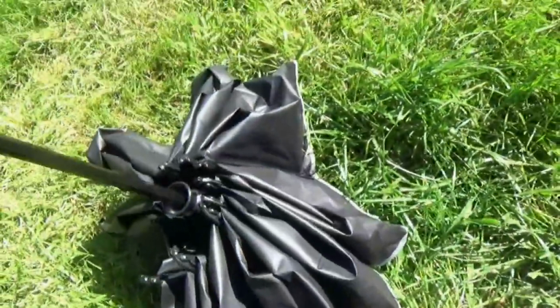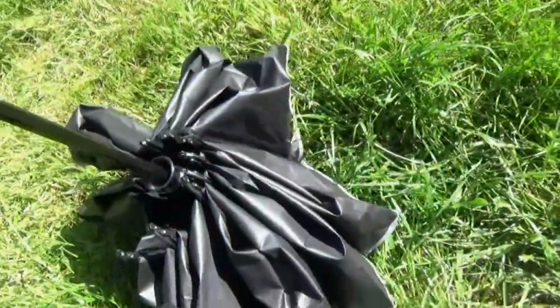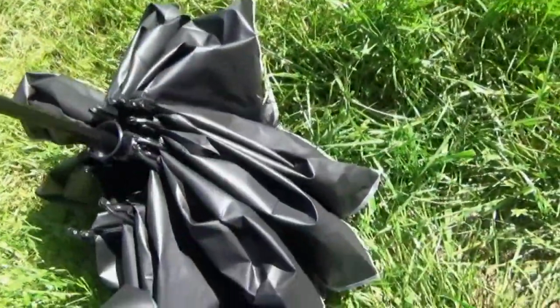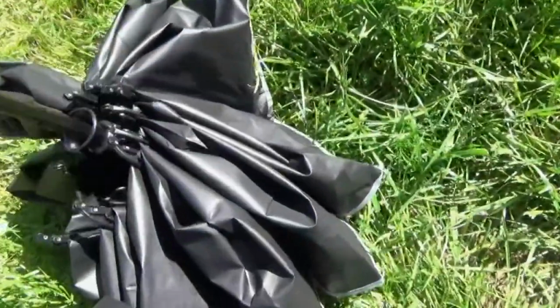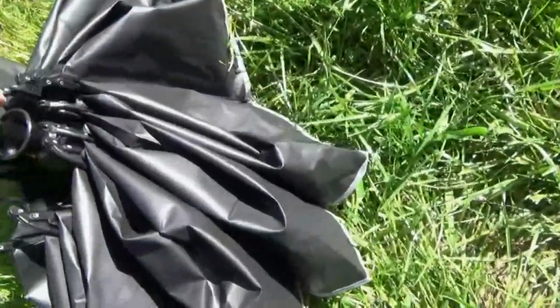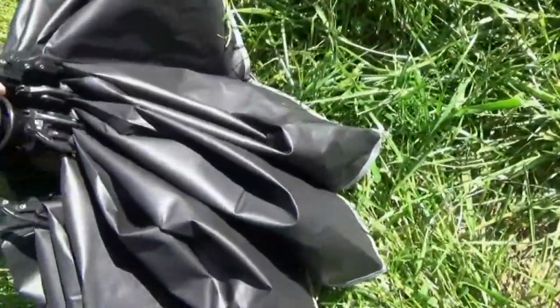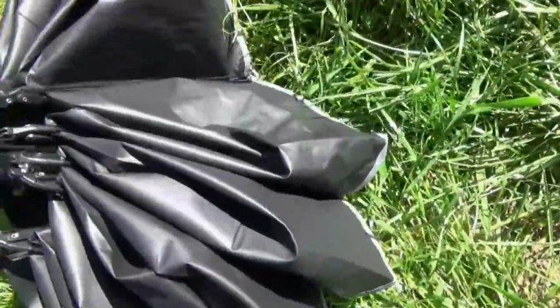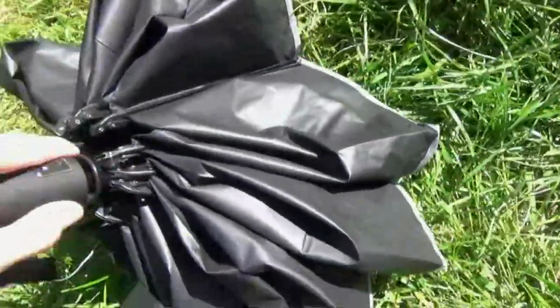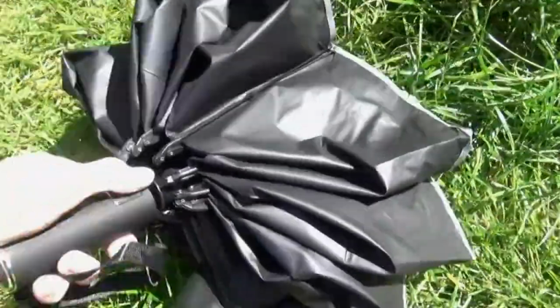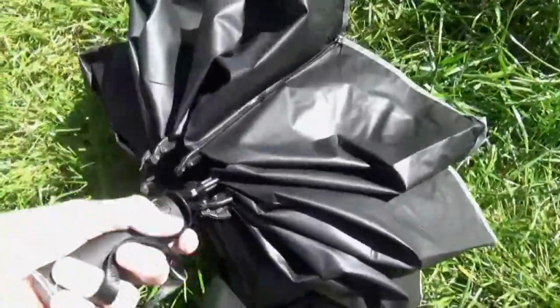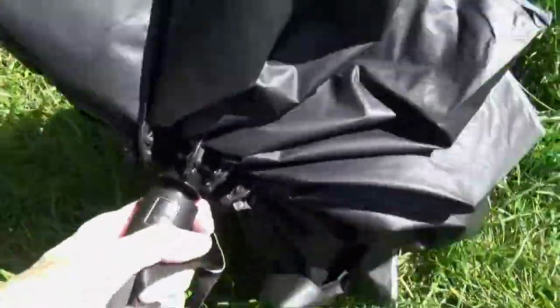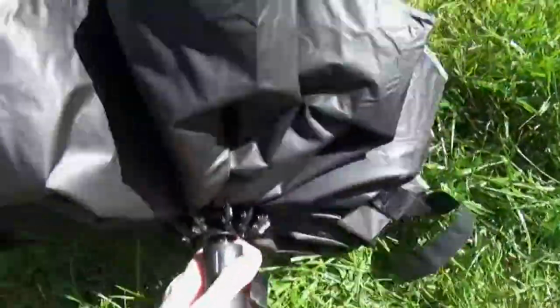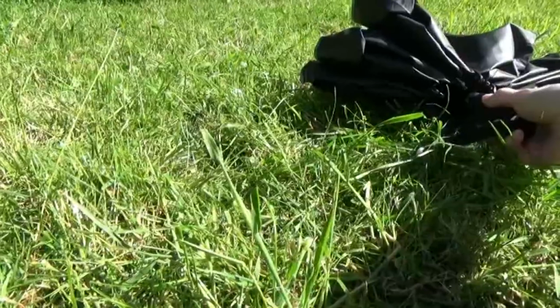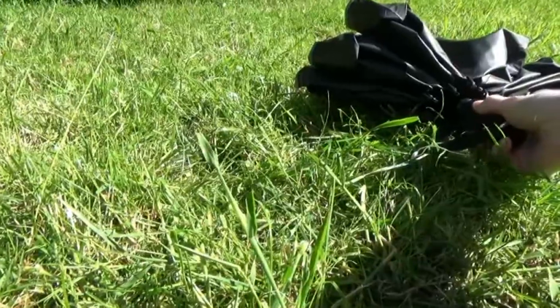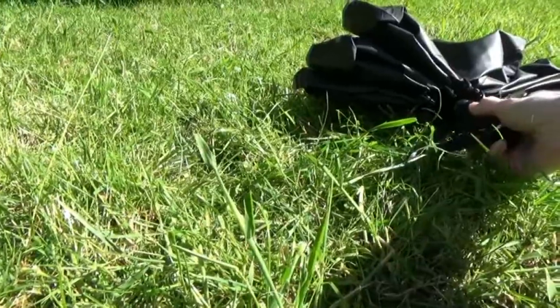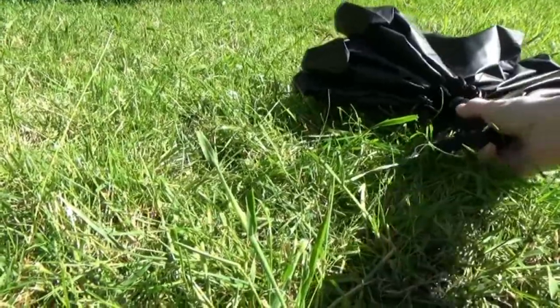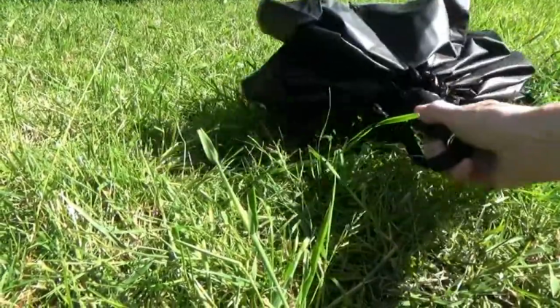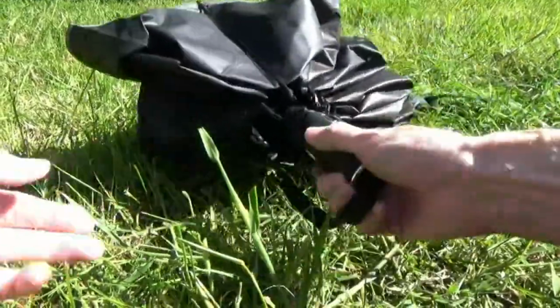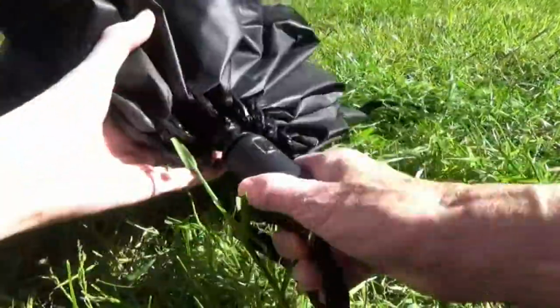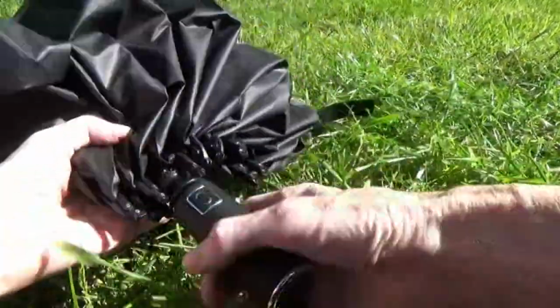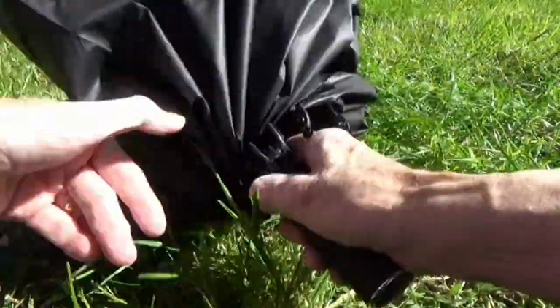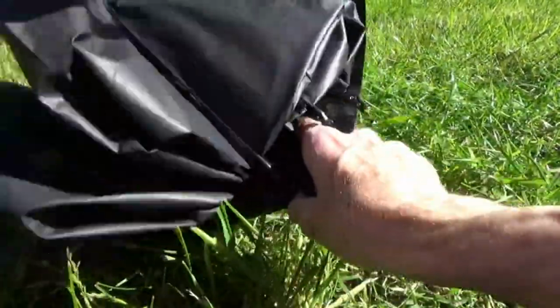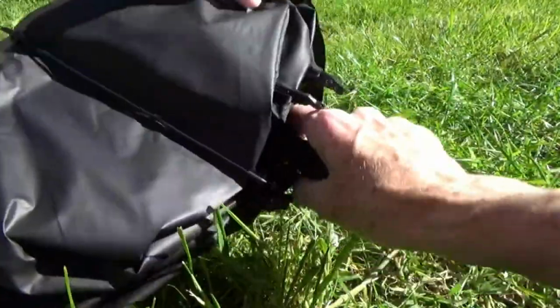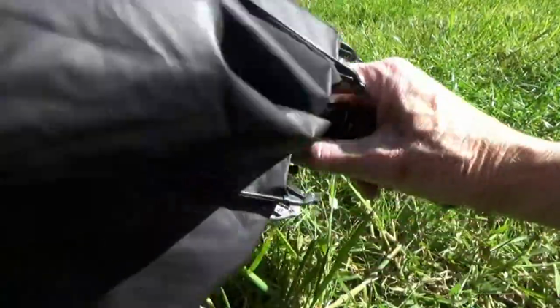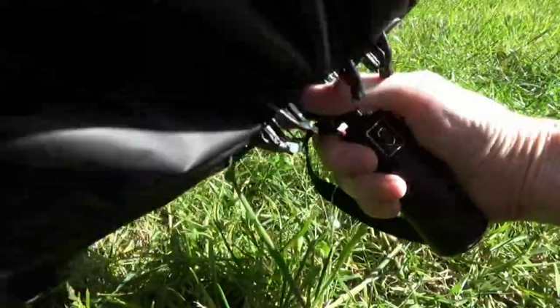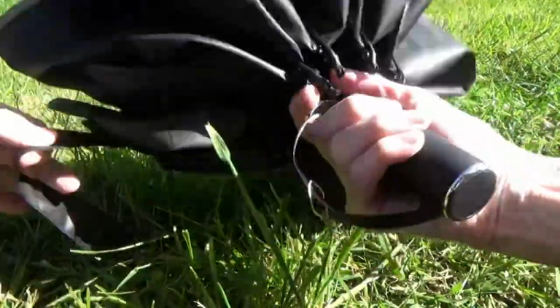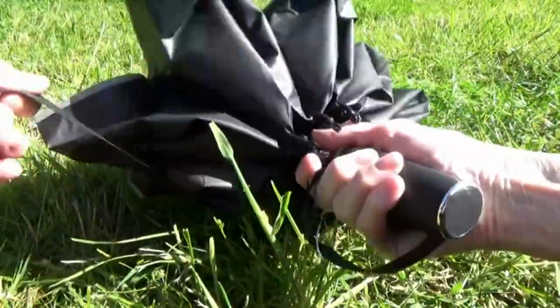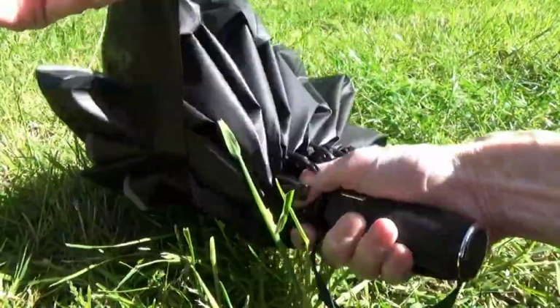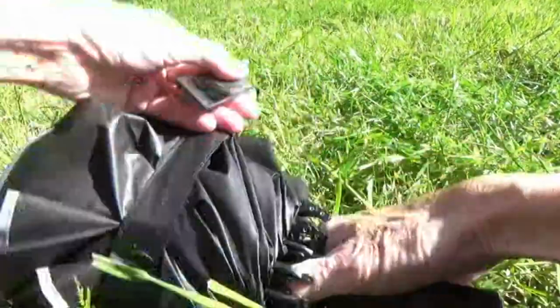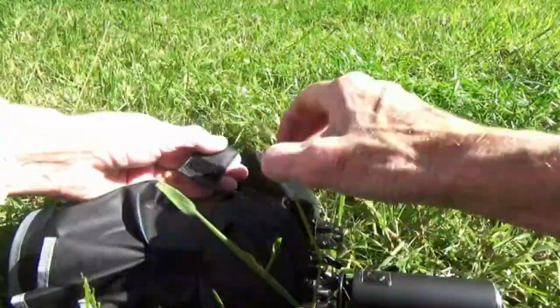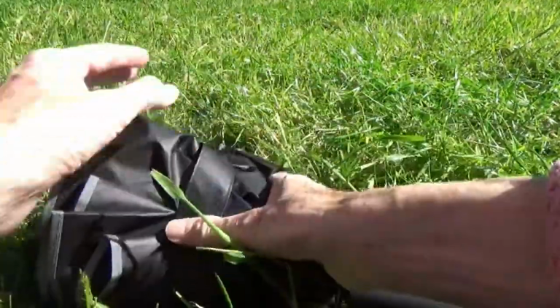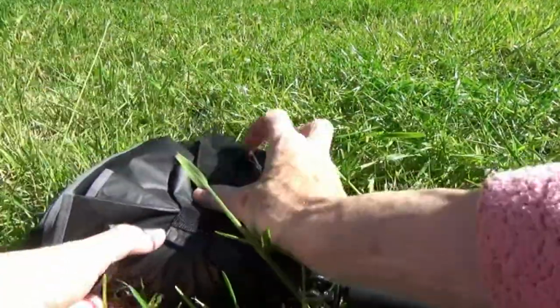Just push the stem down and it clicks into place. It can now be rolled up again and put away in its cover.